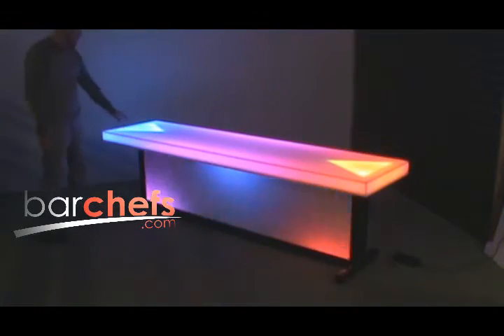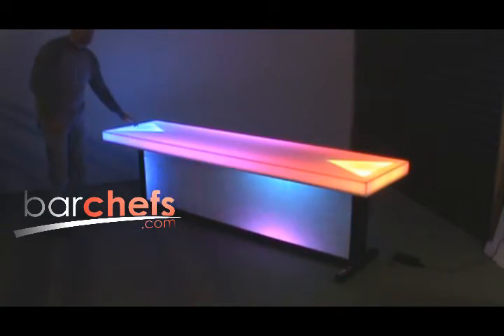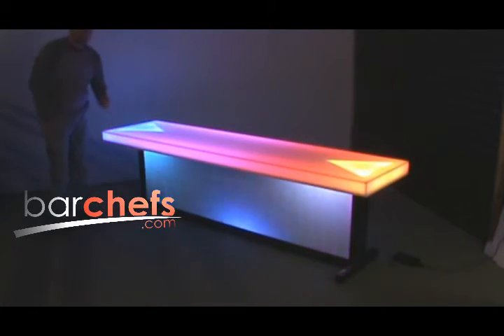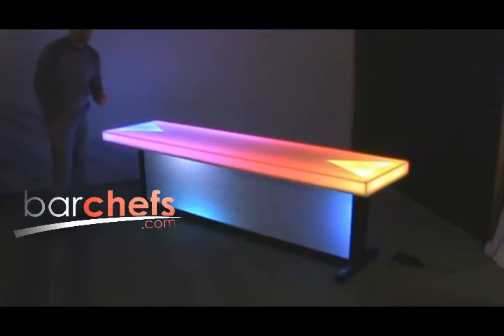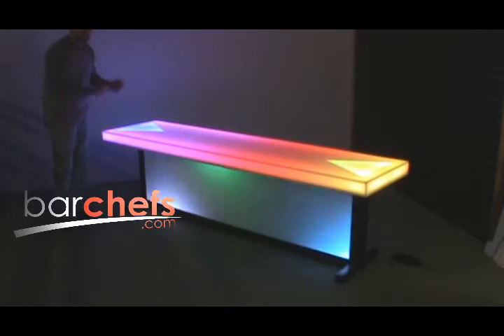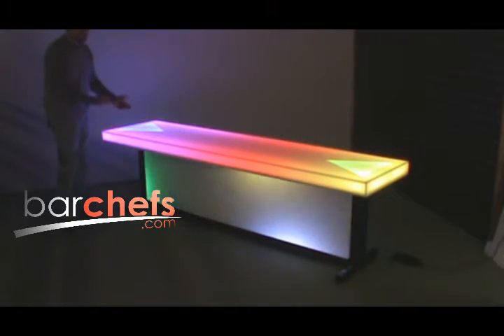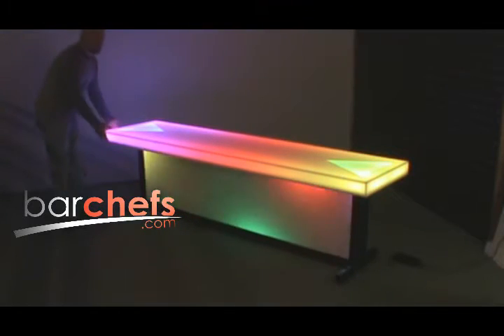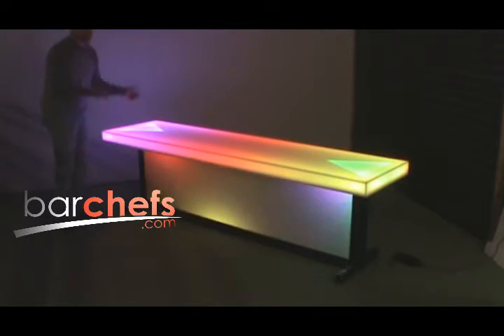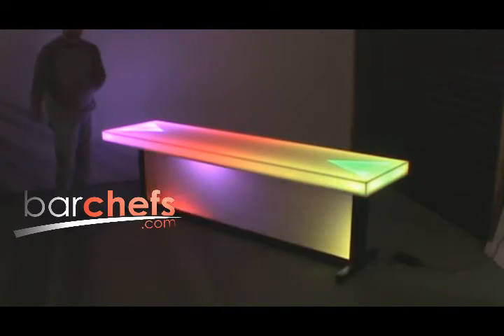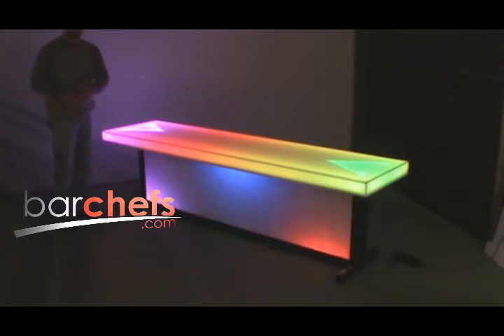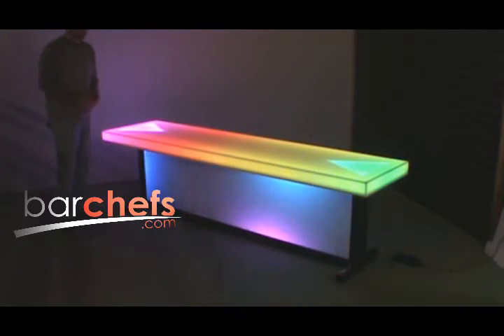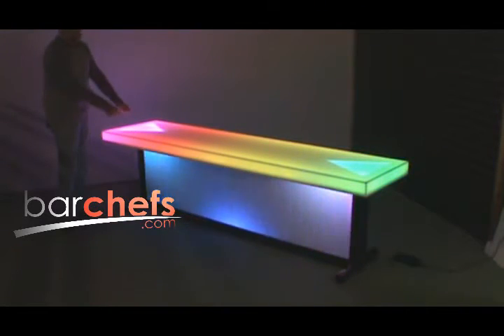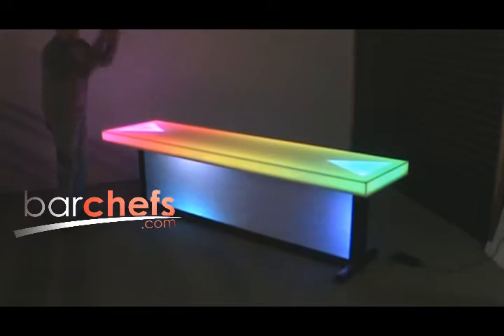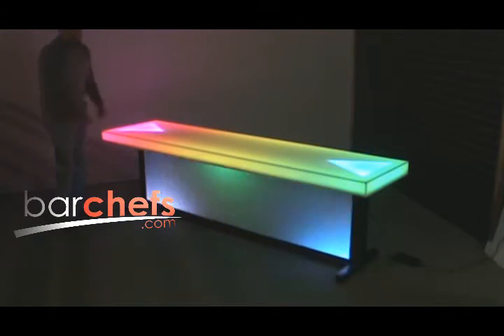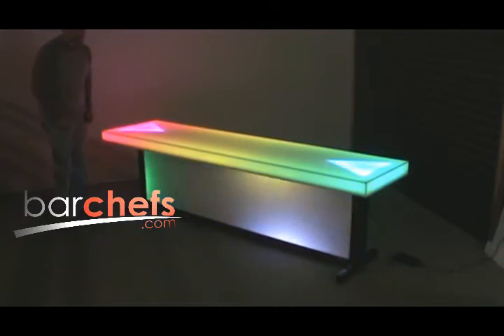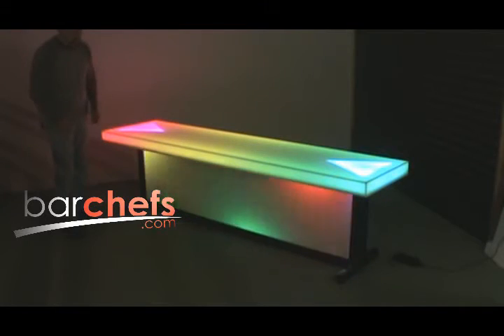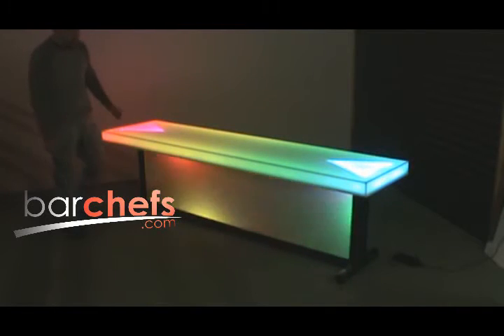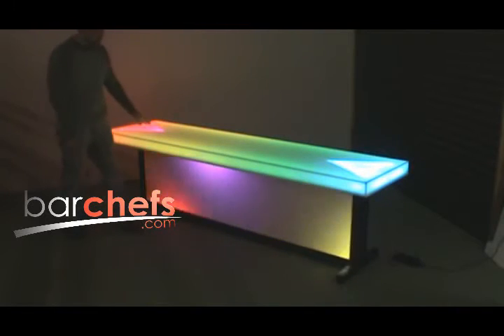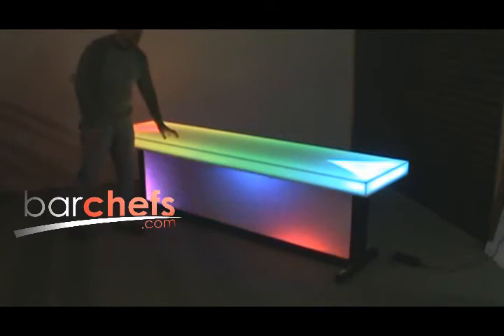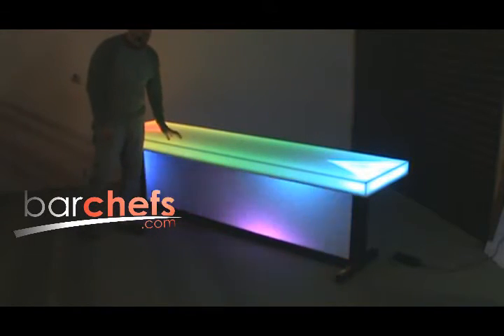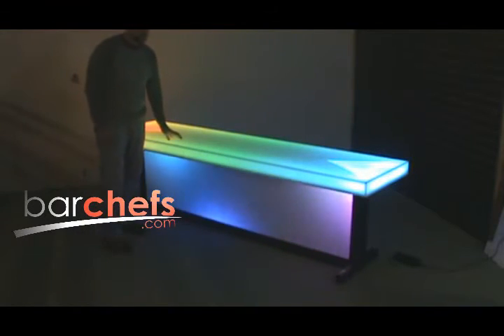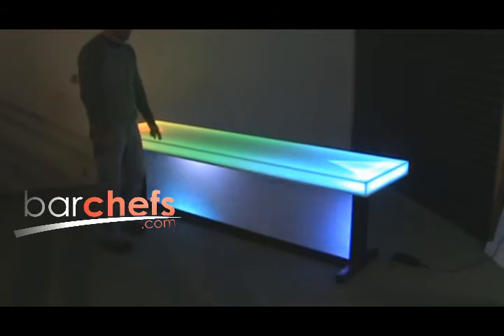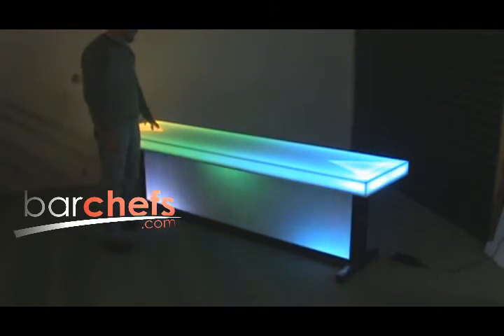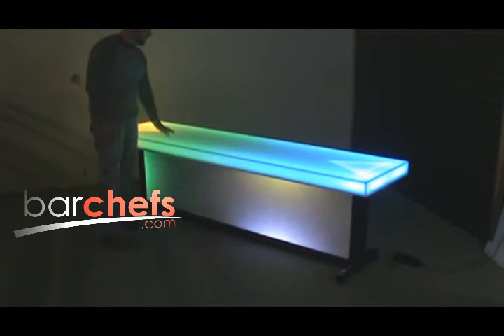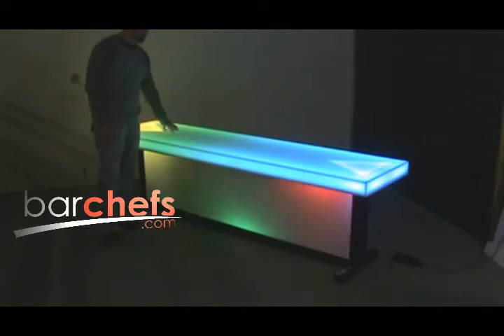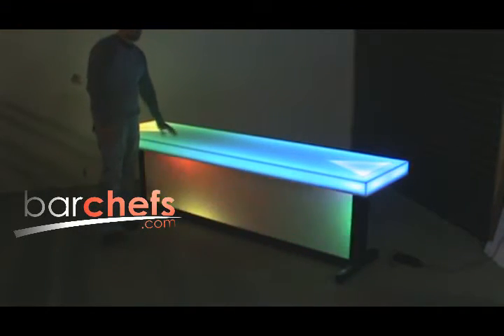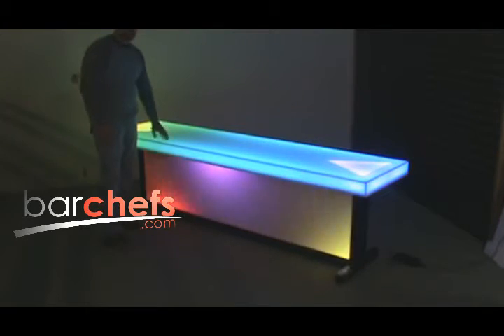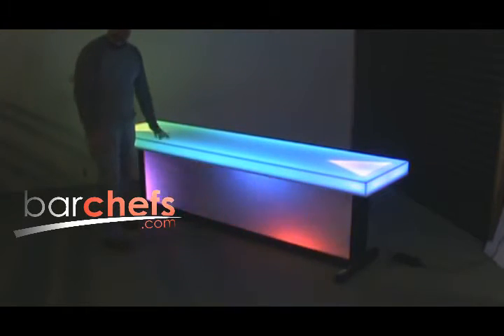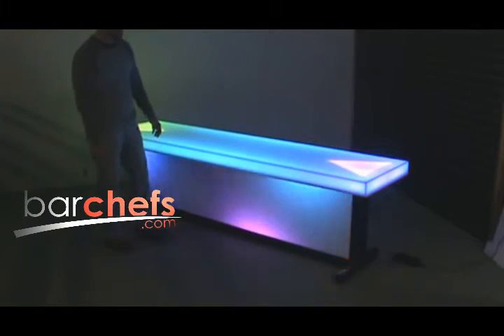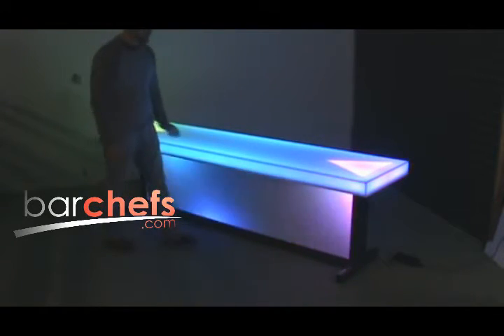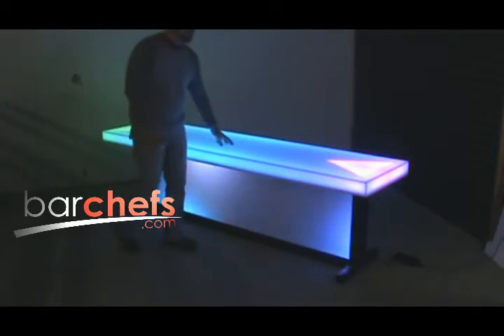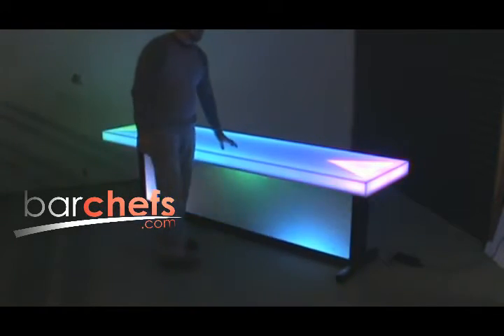The top attaches to the base with four screws. You remove those screws, the top will detach and then you can remove those body panels. You can also brand this surface as well — just keep in mind if you put graphics on the top, it's probably going to wear away eventually but they should last a good amount of time.